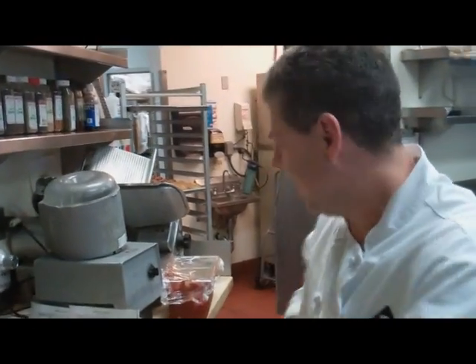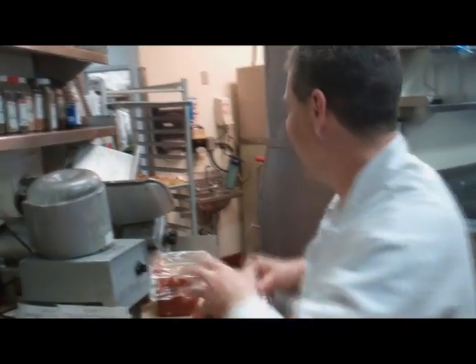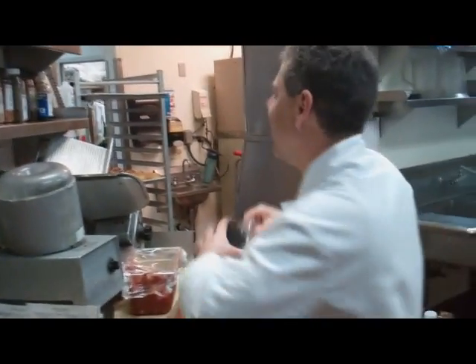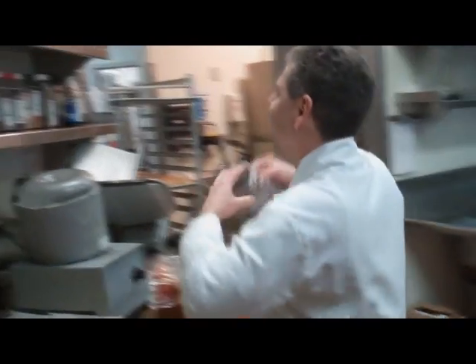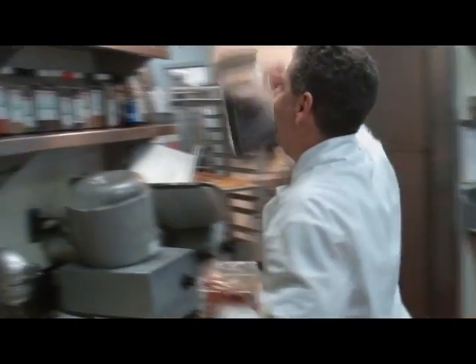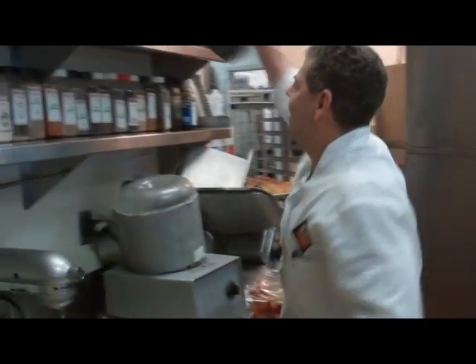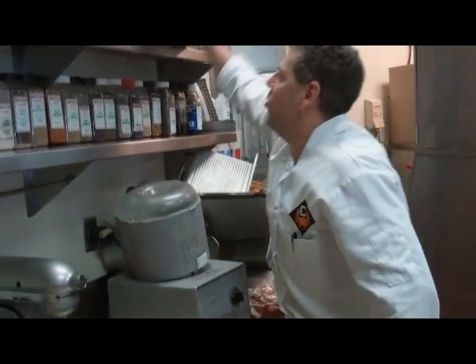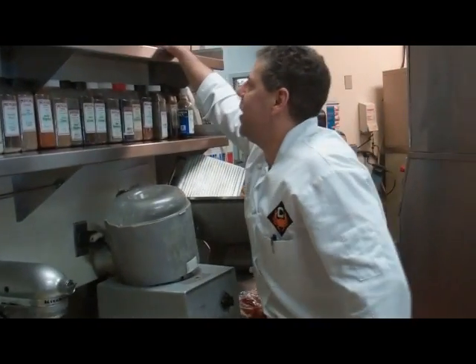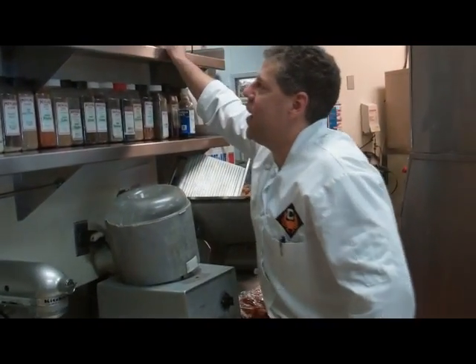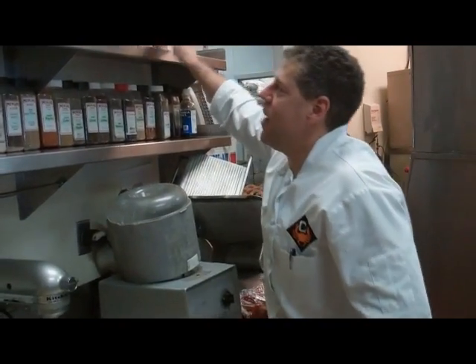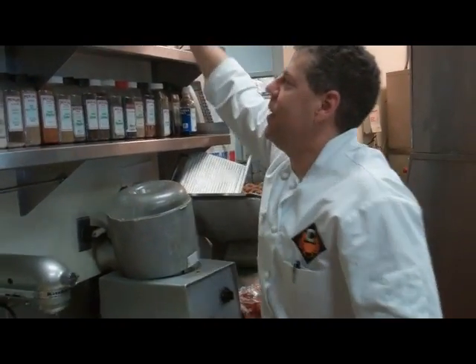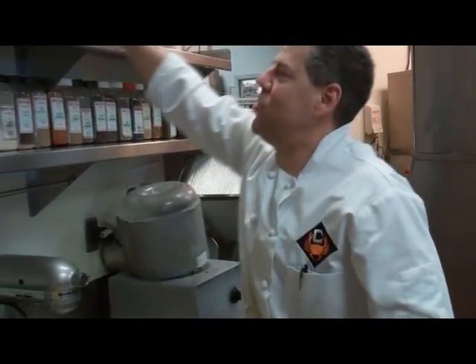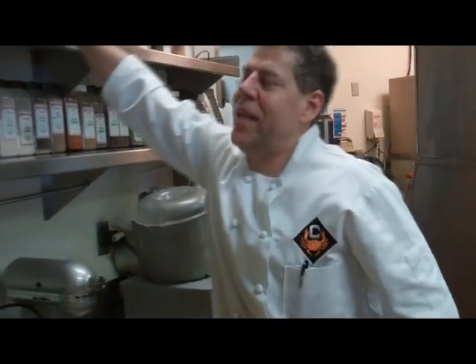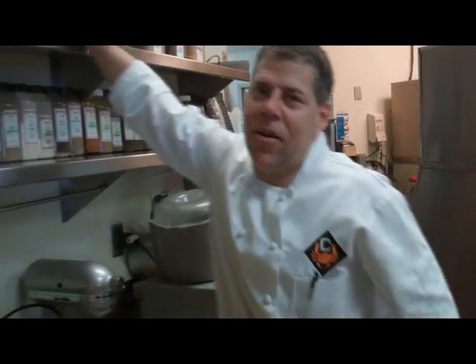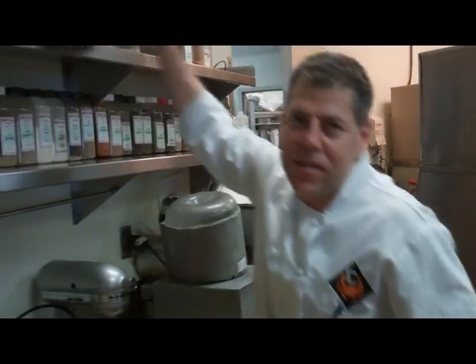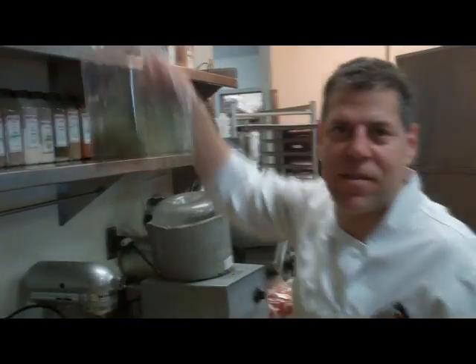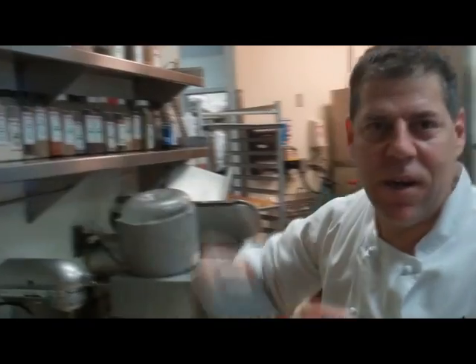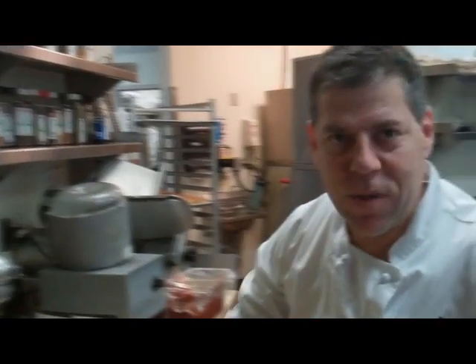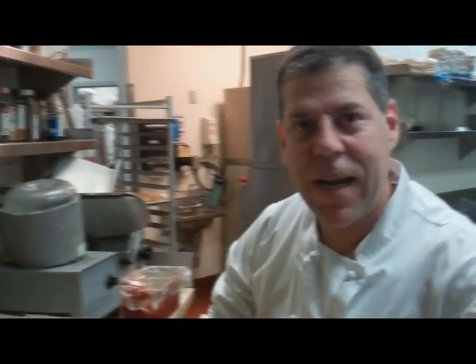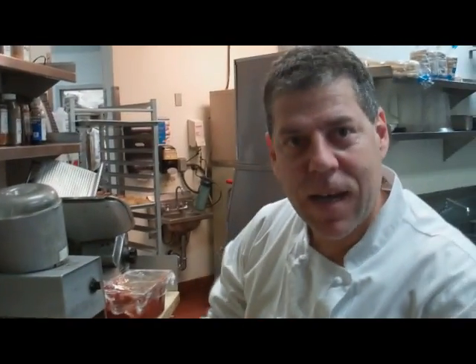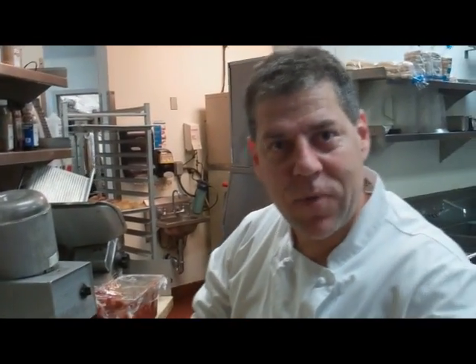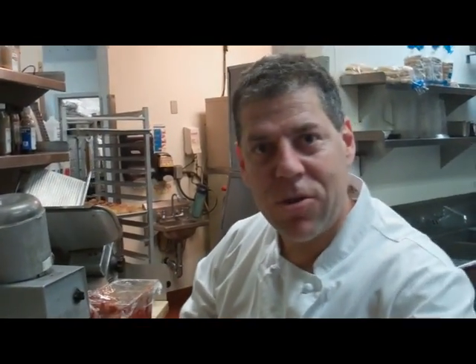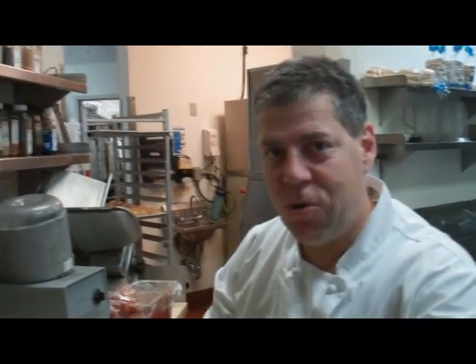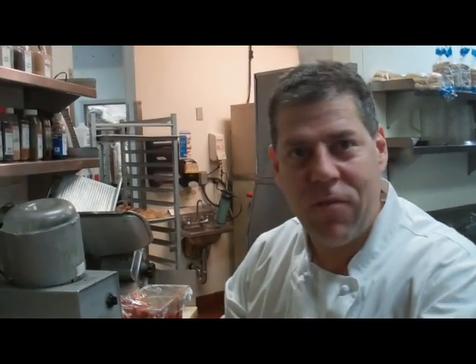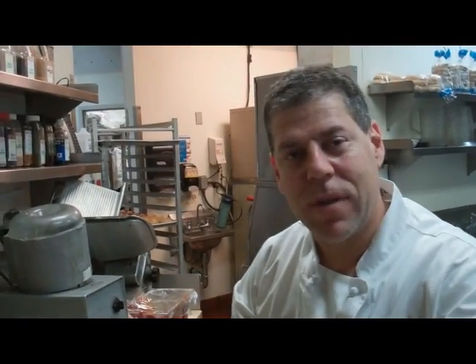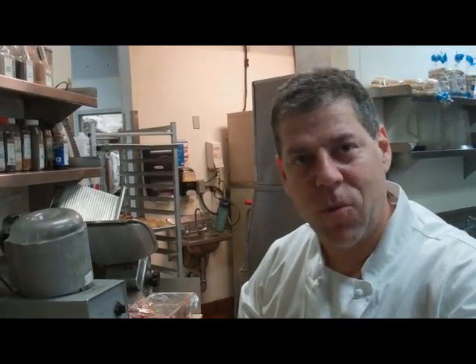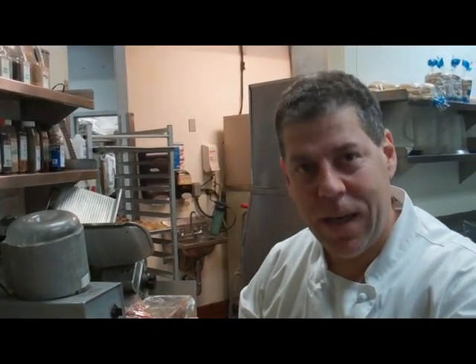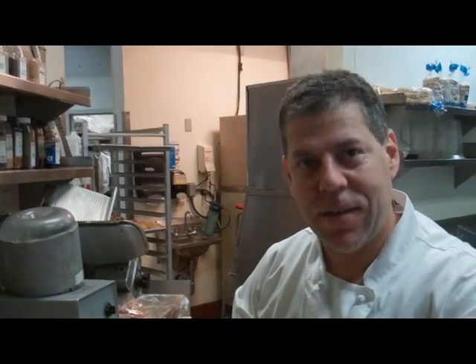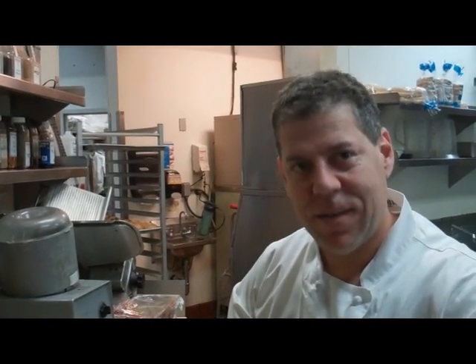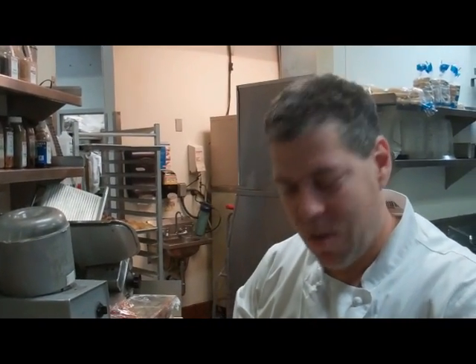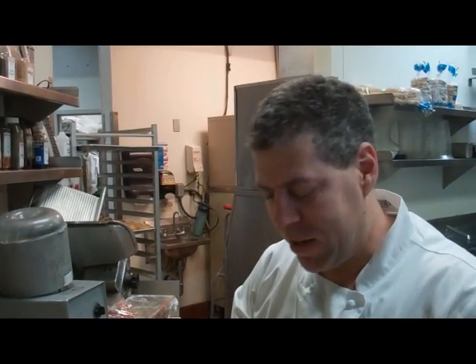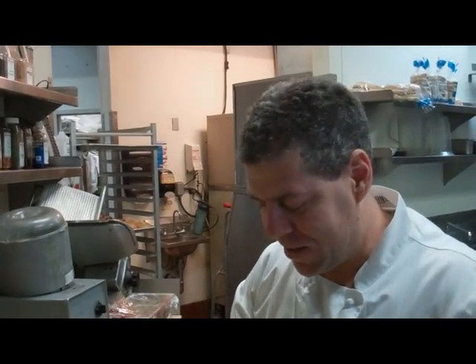We're just going to make a couple gallons — we usually make this in a 30-gallon batch at a time. And we end up making those 30 gallons two, three, four times a week.